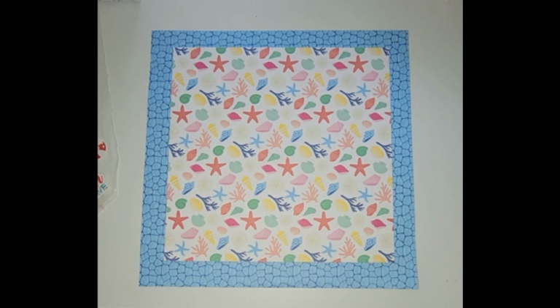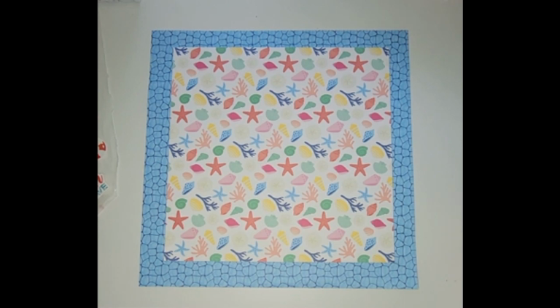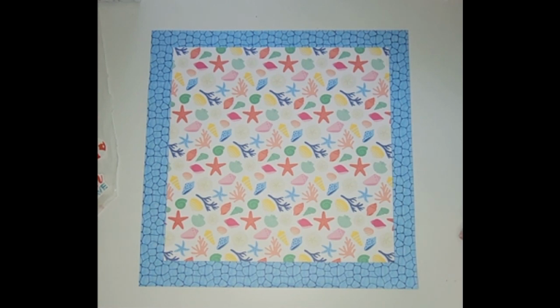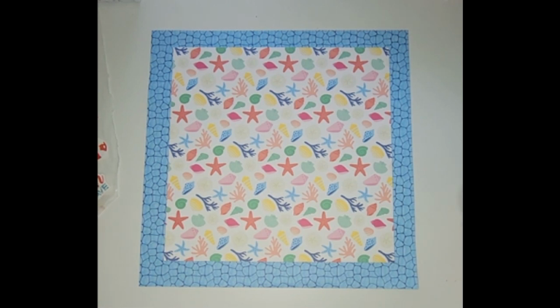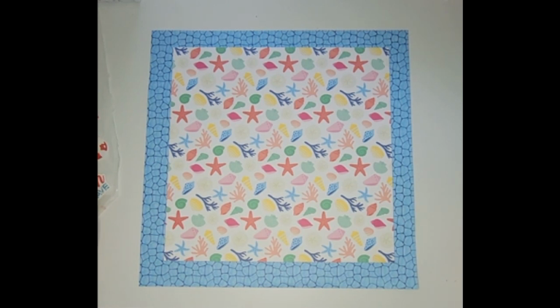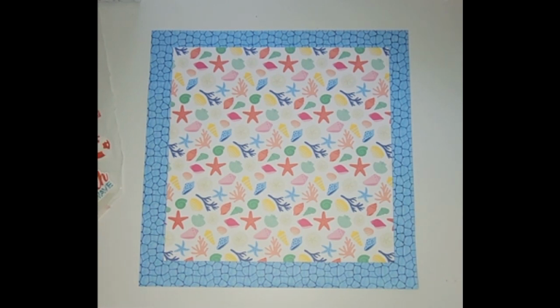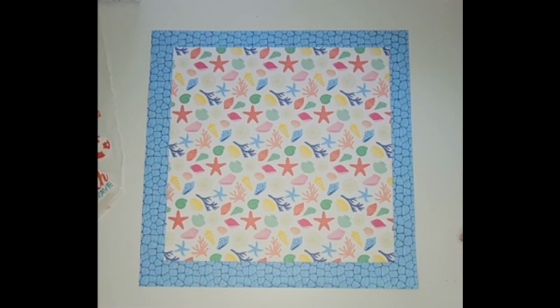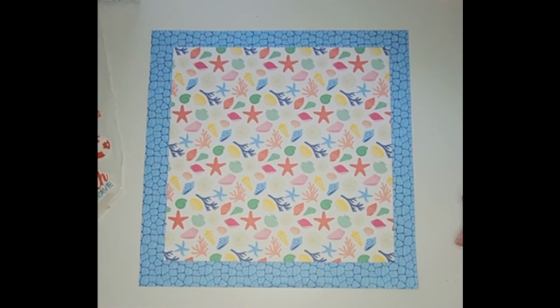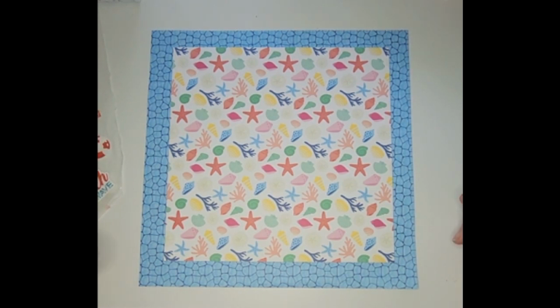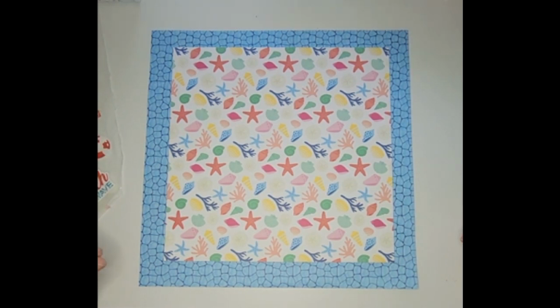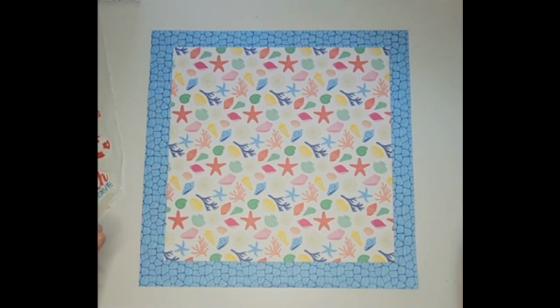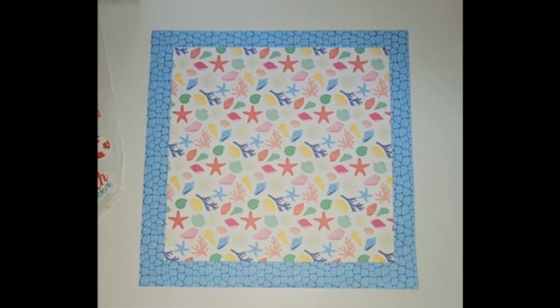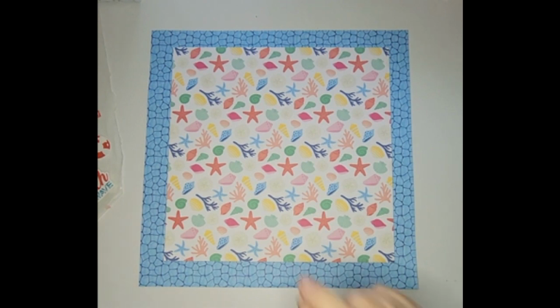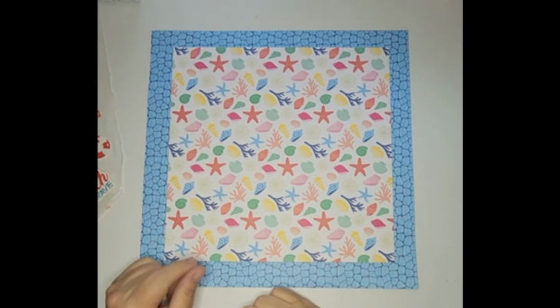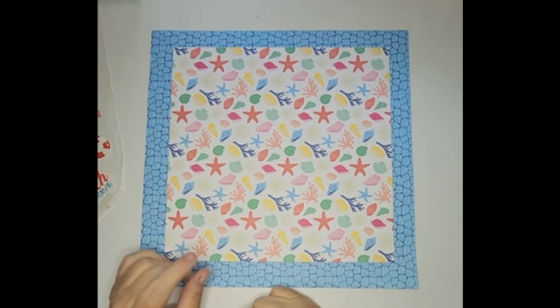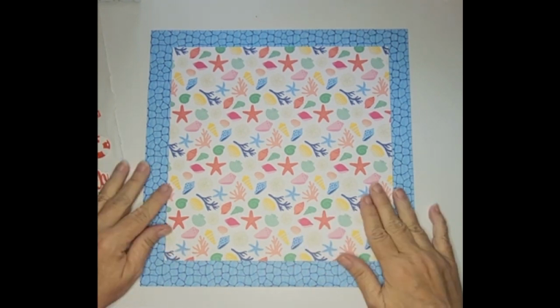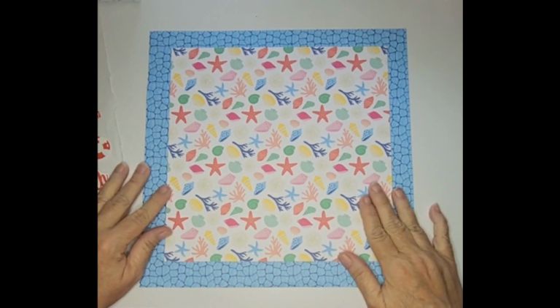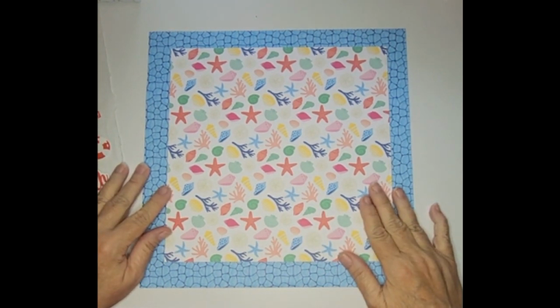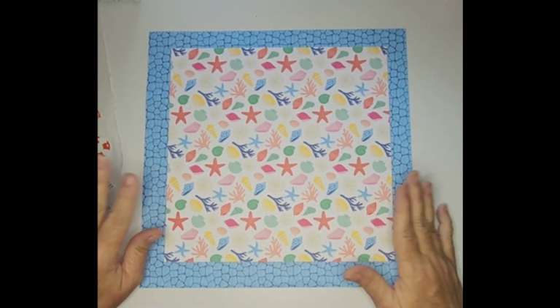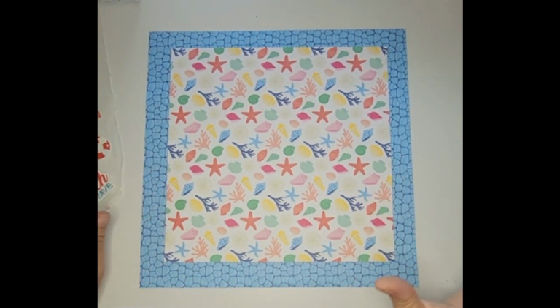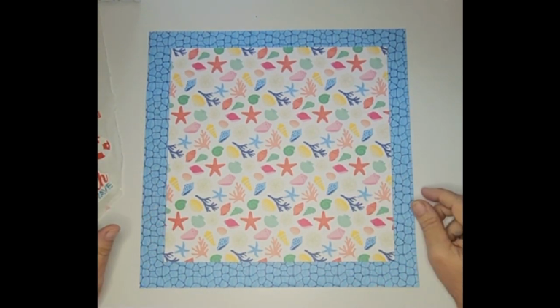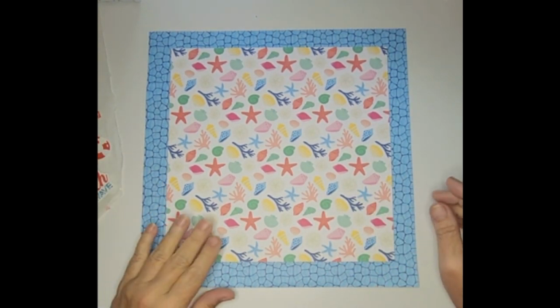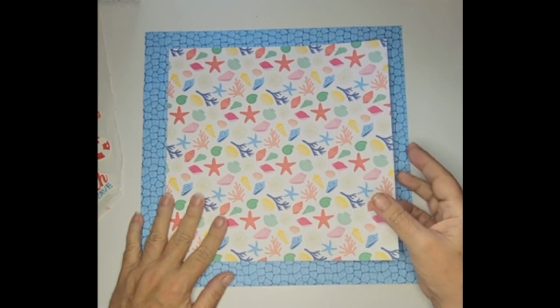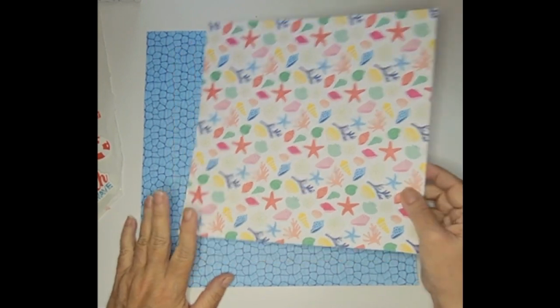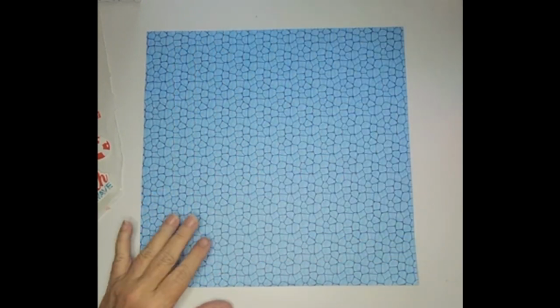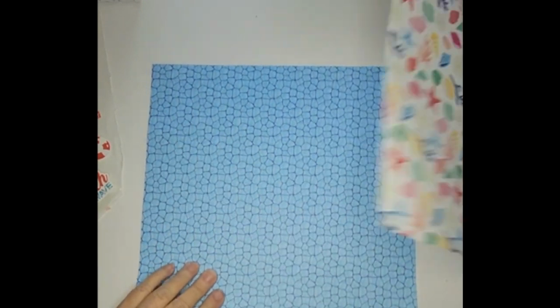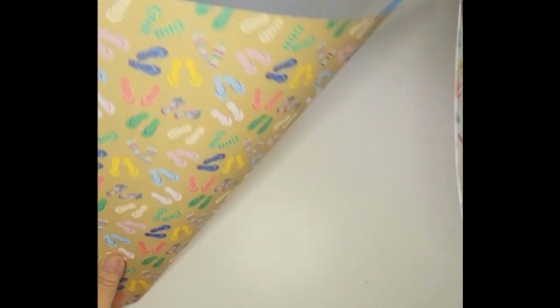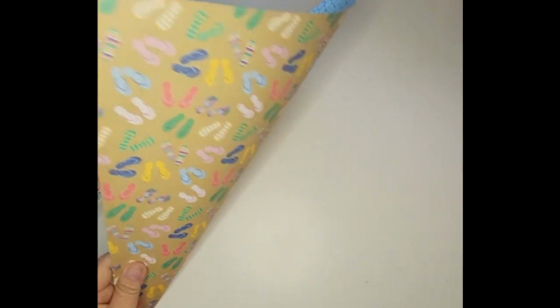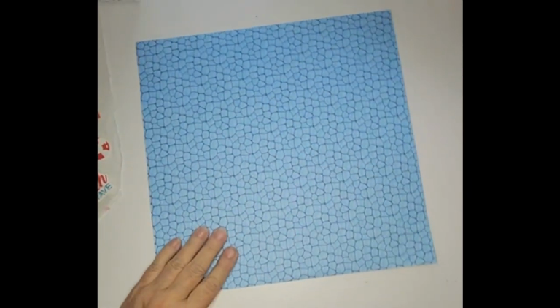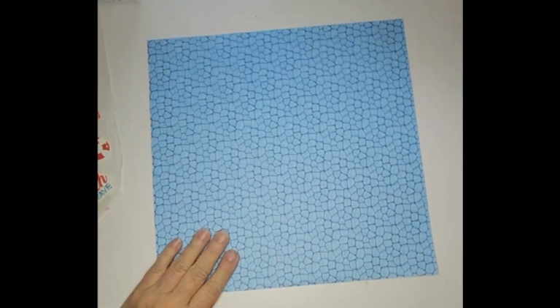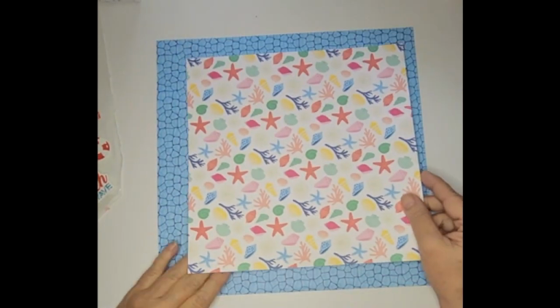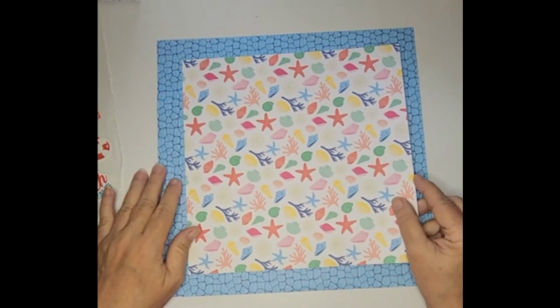Hey everybody, Crazy Grandma here again. I'm taking another one of those mini kits that I did last week and doing a layout with them — another beach theme, another summer theme. The paper I'm using is the Echo Park Dive Into Summer collection.